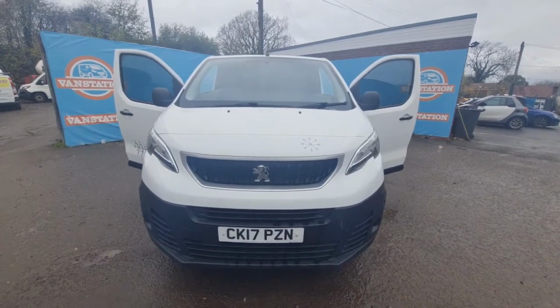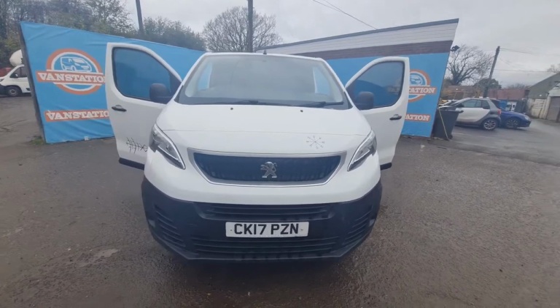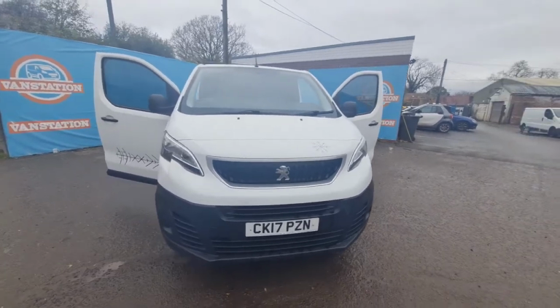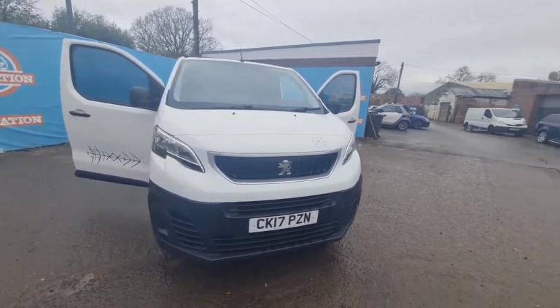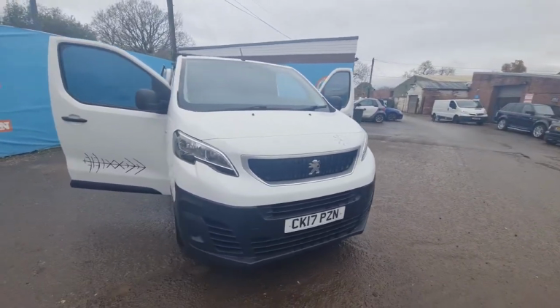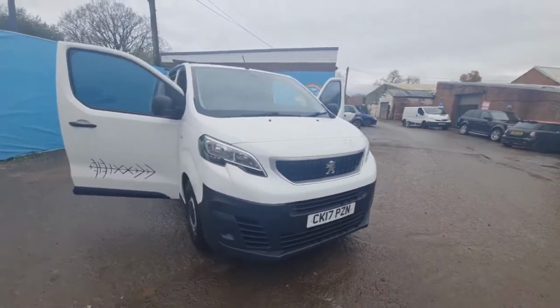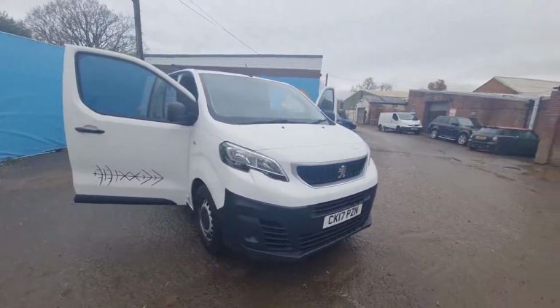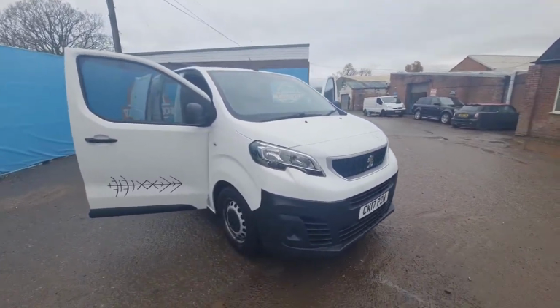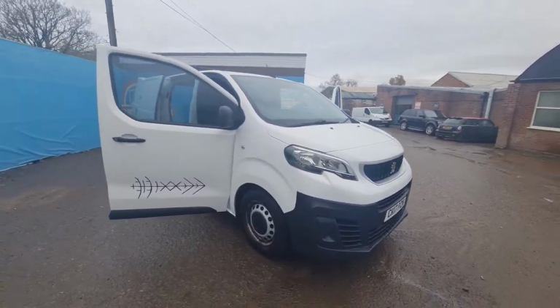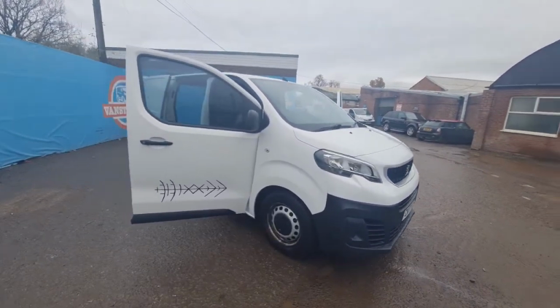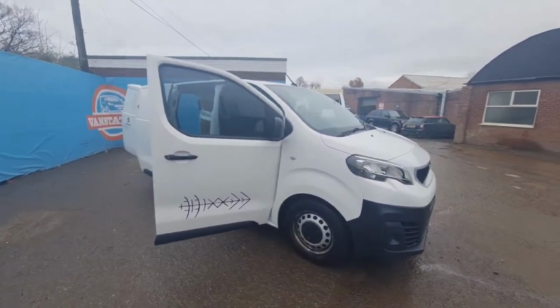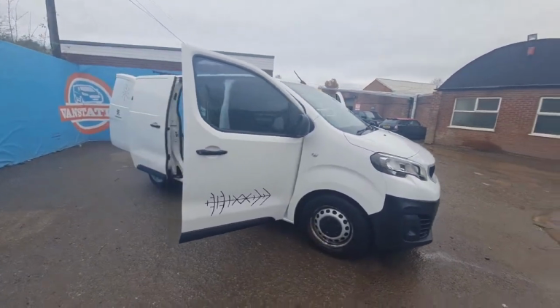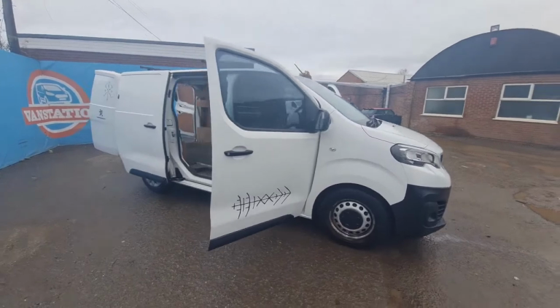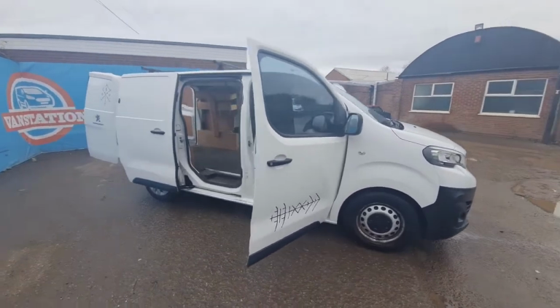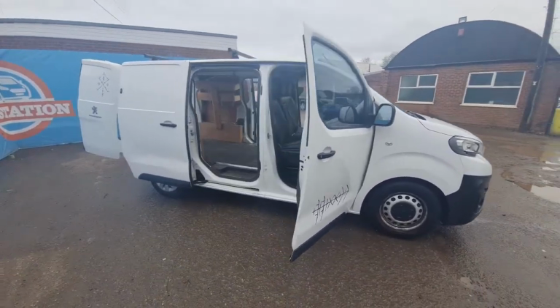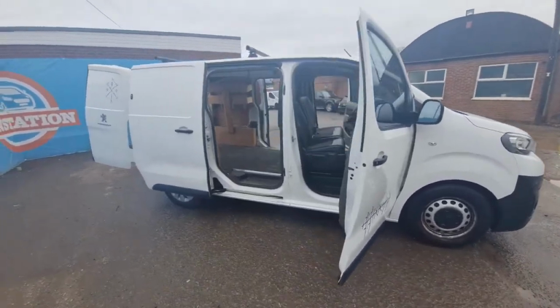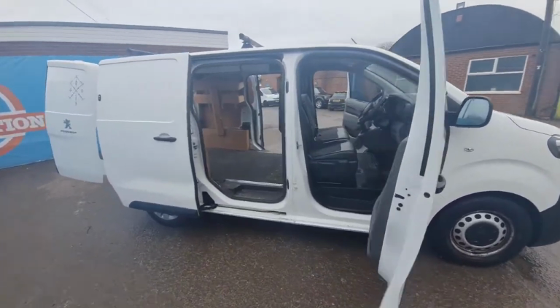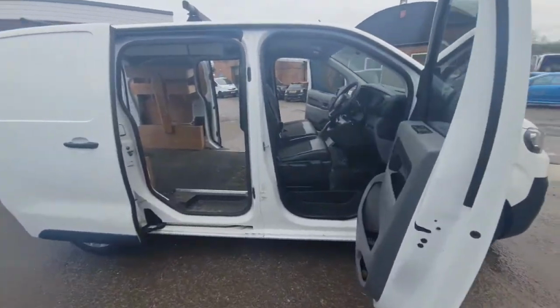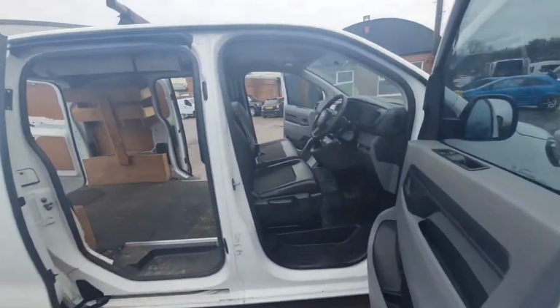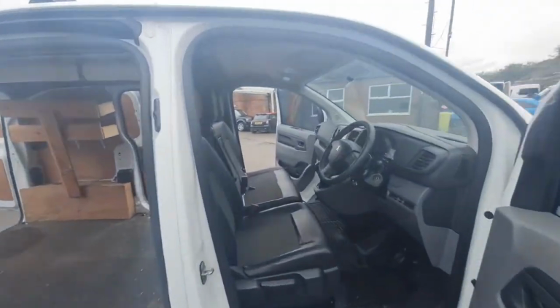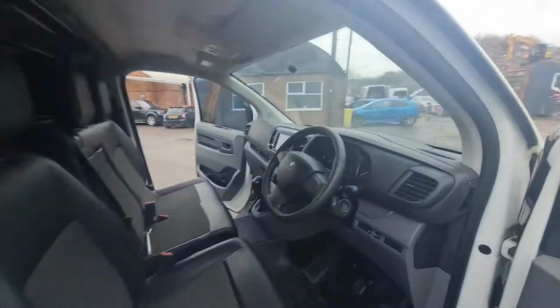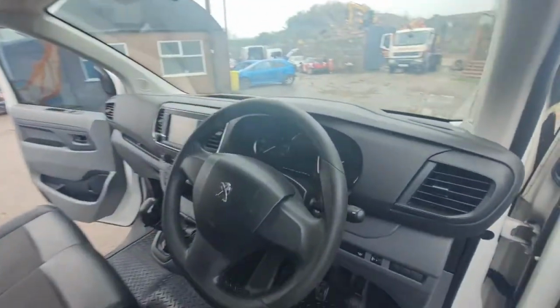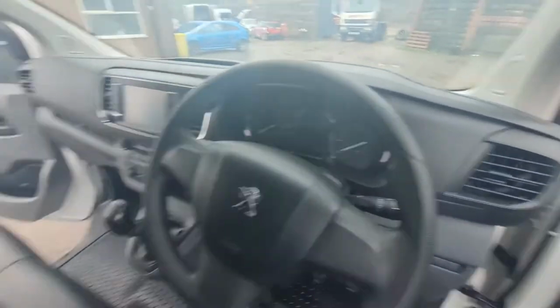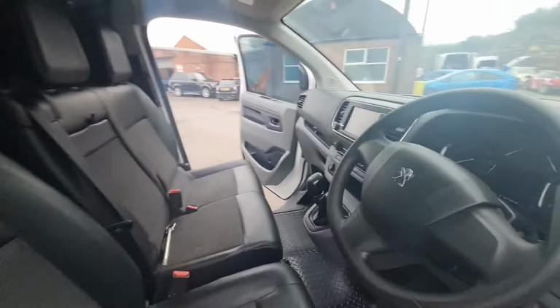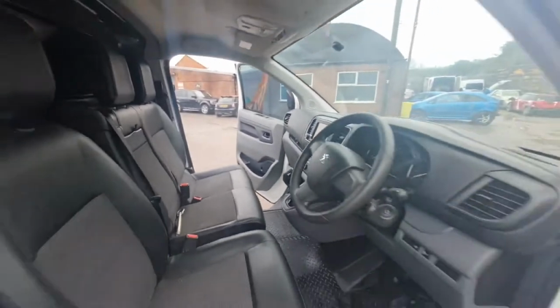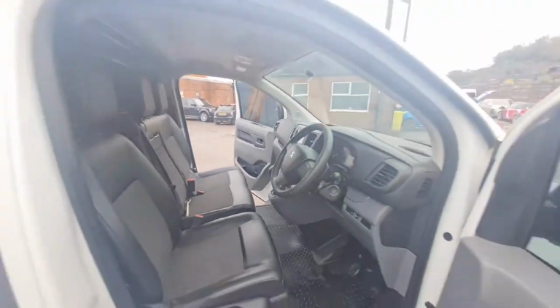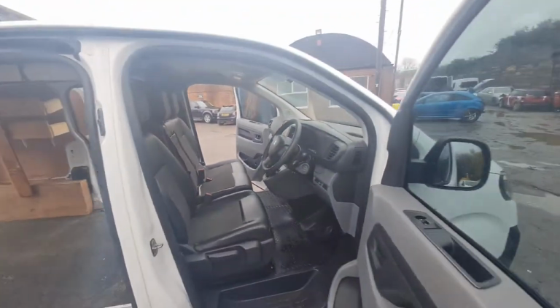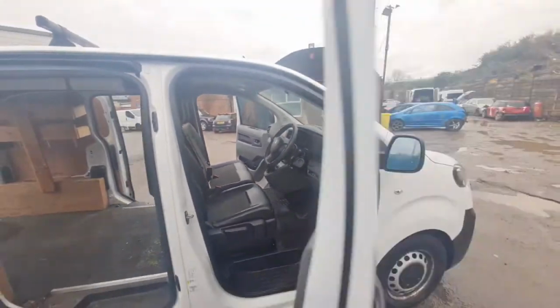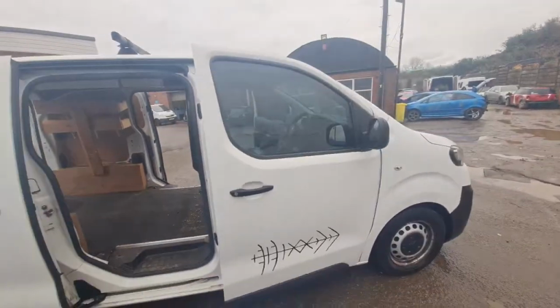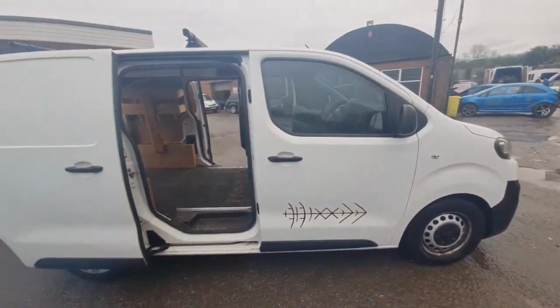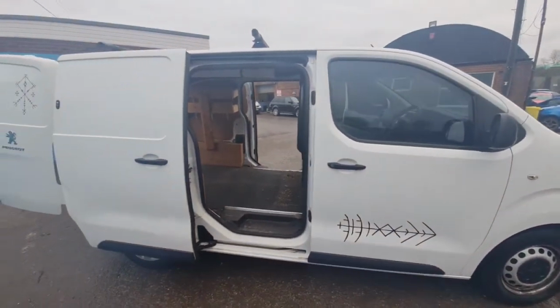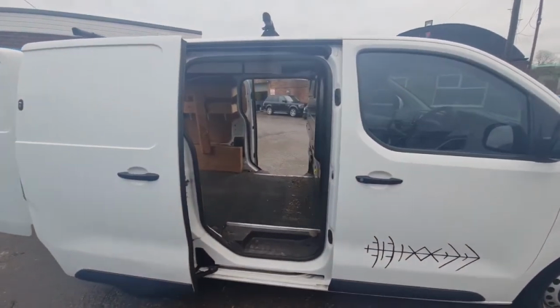2017 Peugeot Expert Compact Diesel 1000 Blue HDI 95 Professional, 1.6 HDI 5 Speed Manual, Euro 6, ULEZ compliant, front wheel drive, panel van, white.